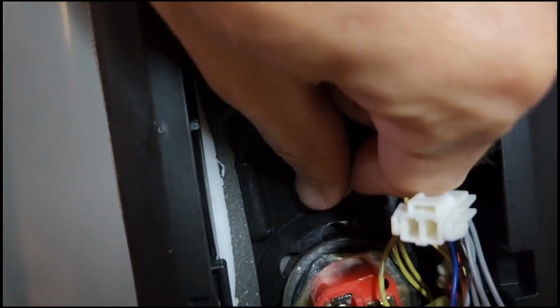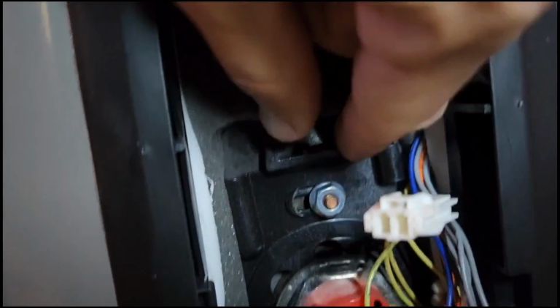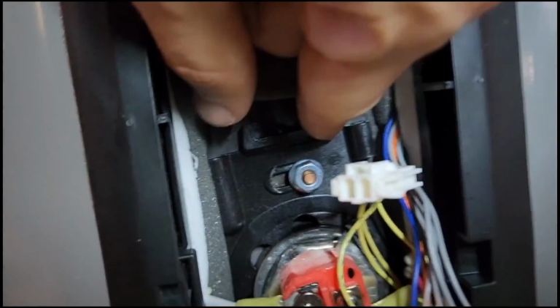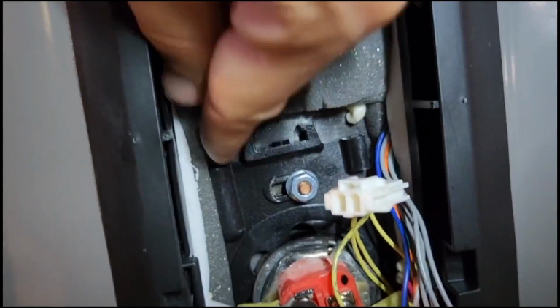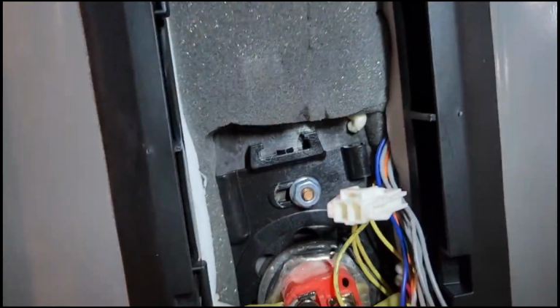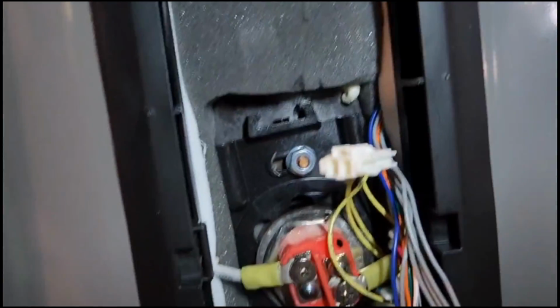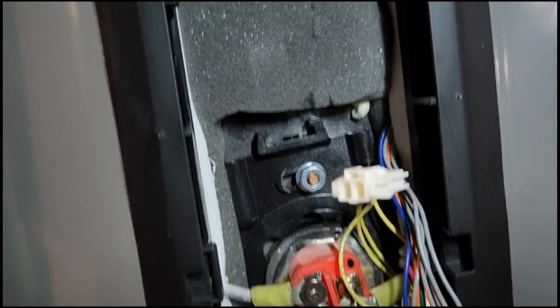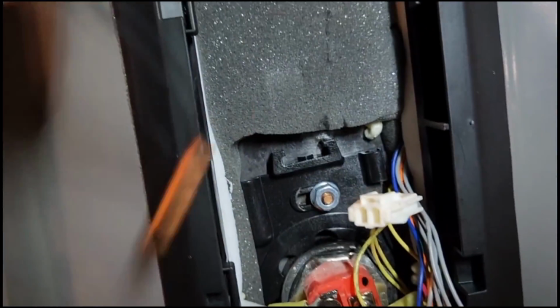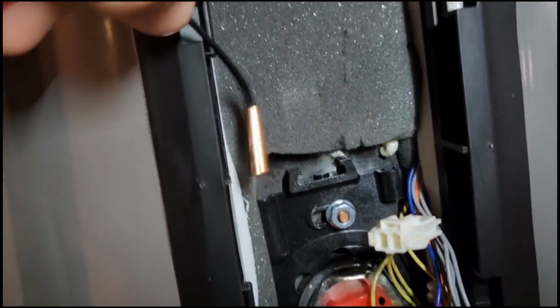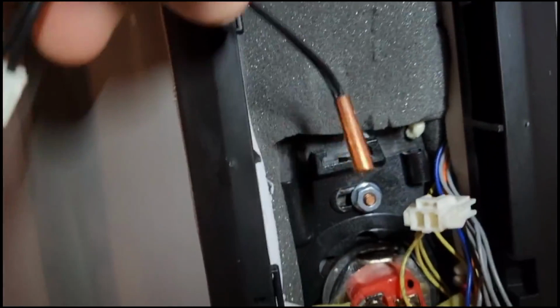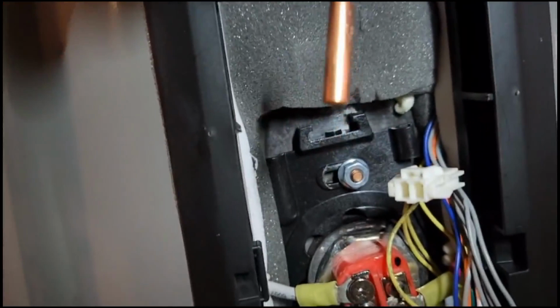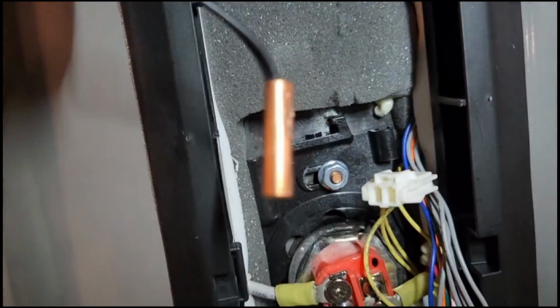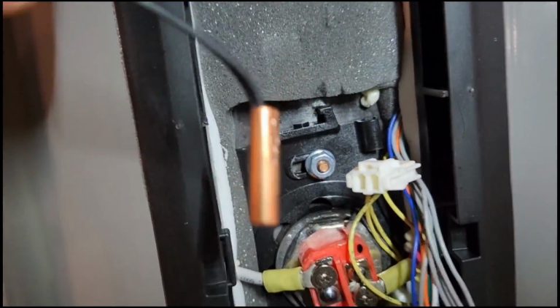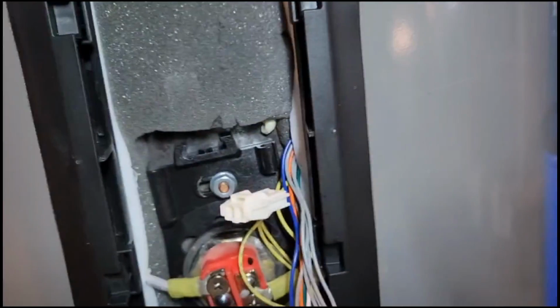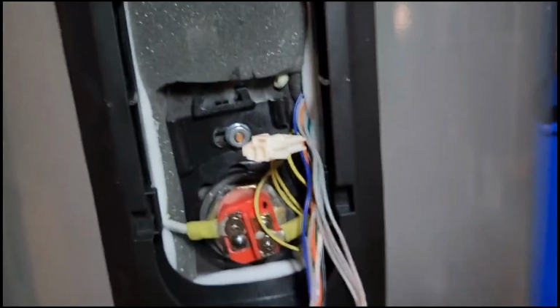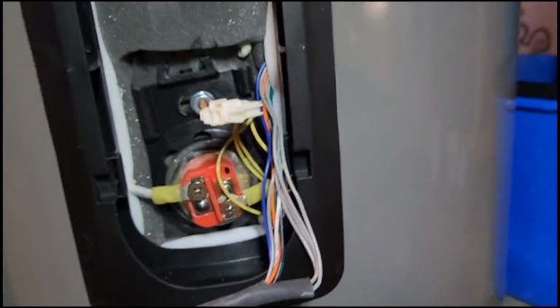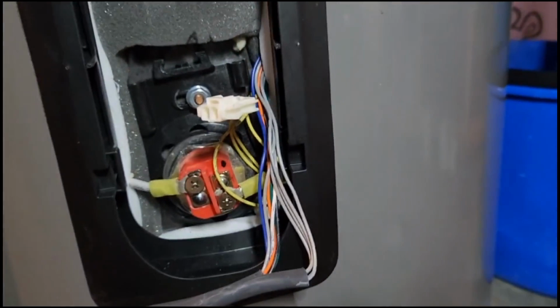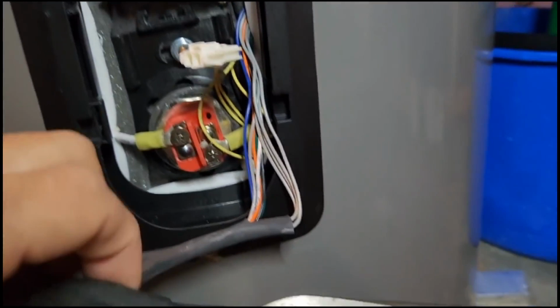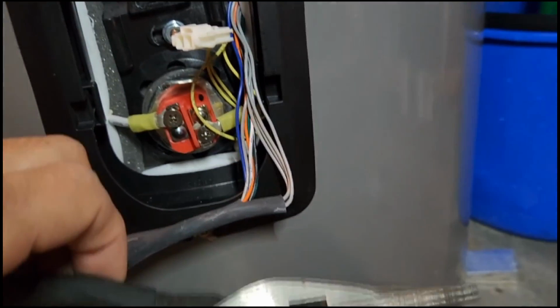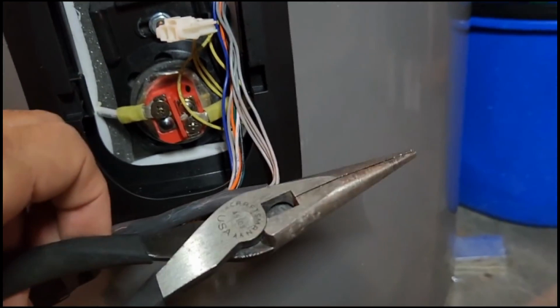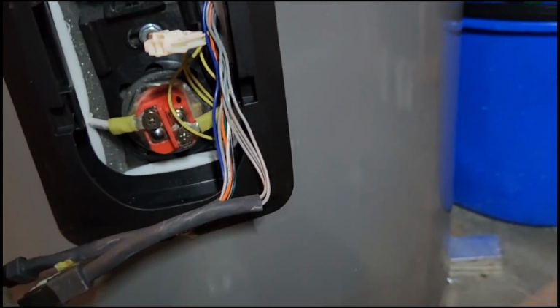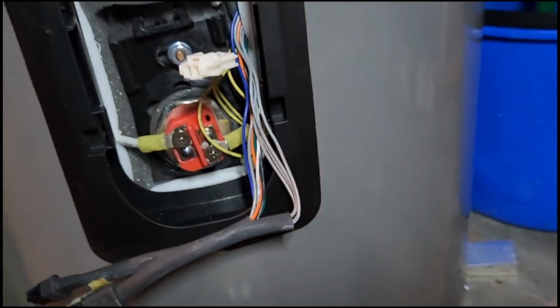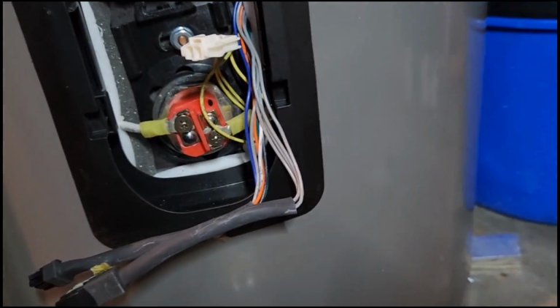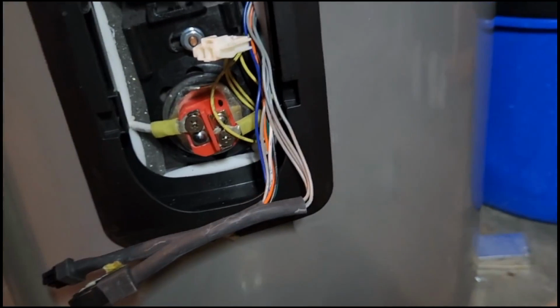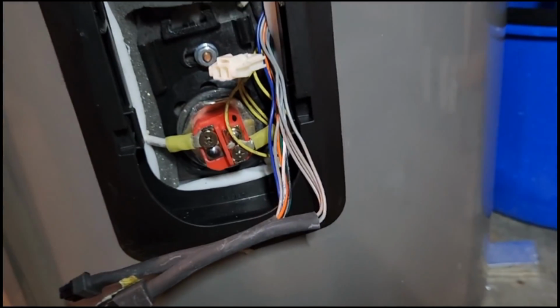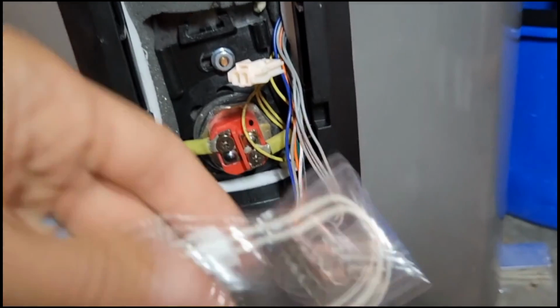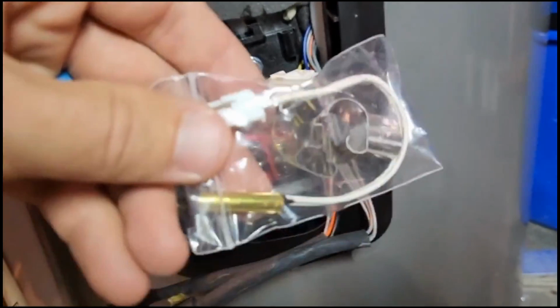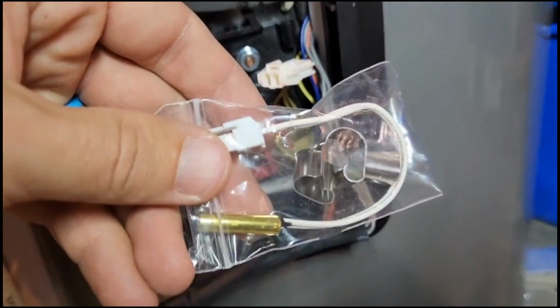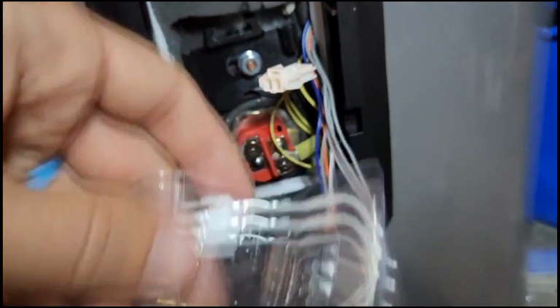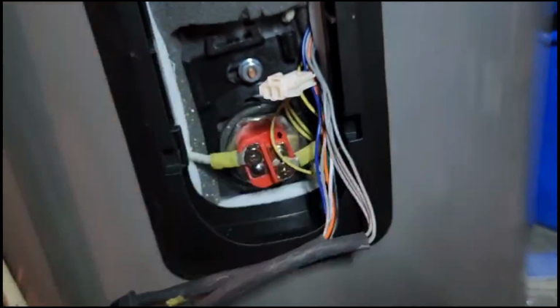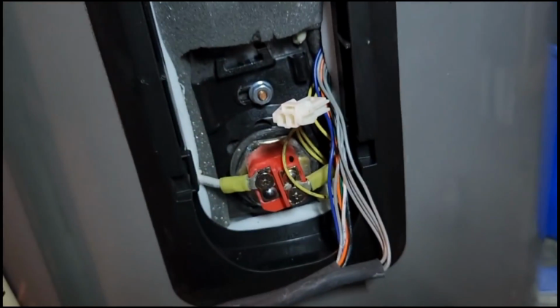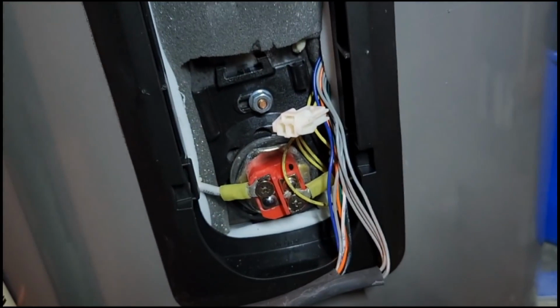You loosen this nut, you push this down, you pull this one out. Mine's kind of bent — I used needle-nose pliers to get it out. Now I'm going to put the new one in that looks like this, then you've got to assemble everything back.